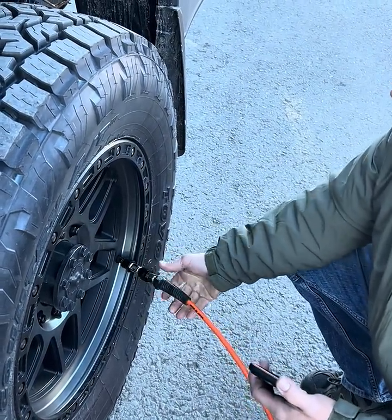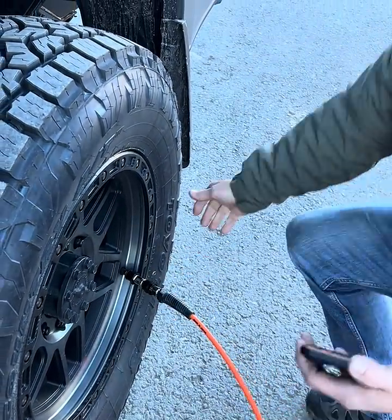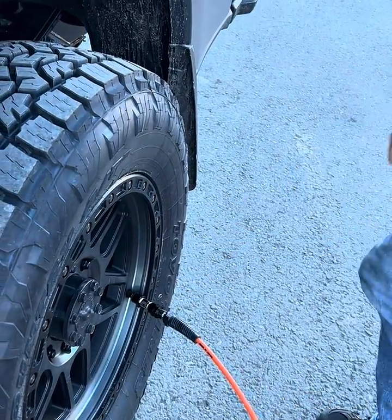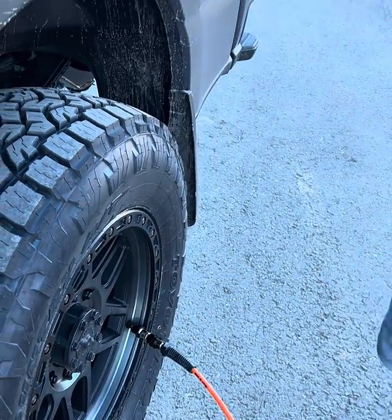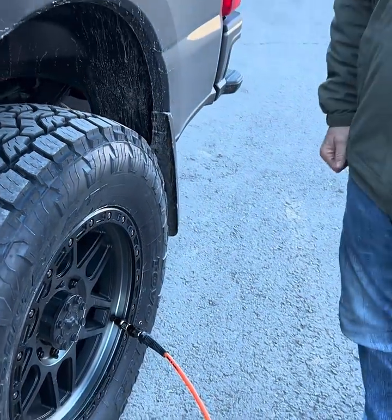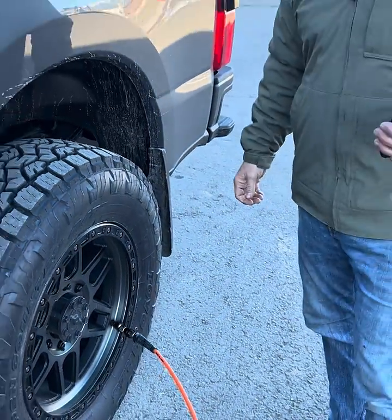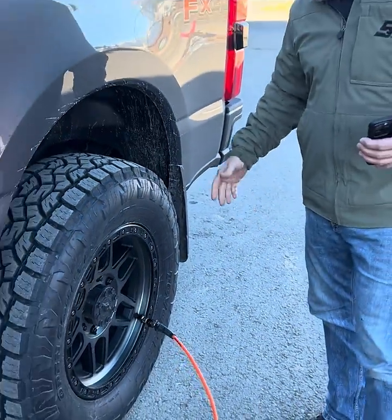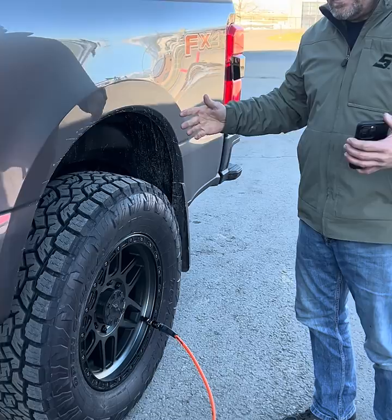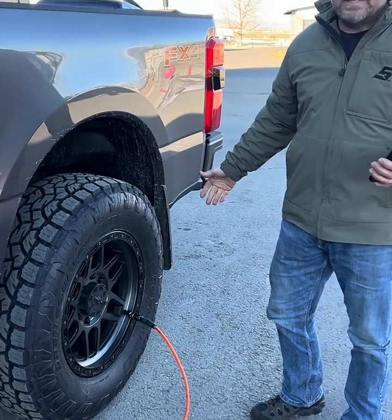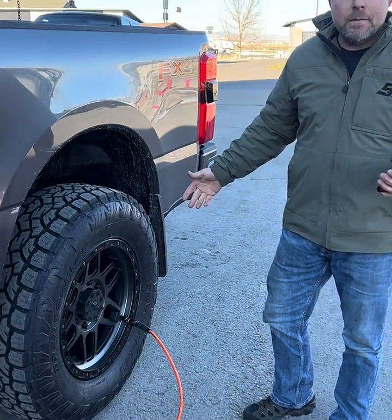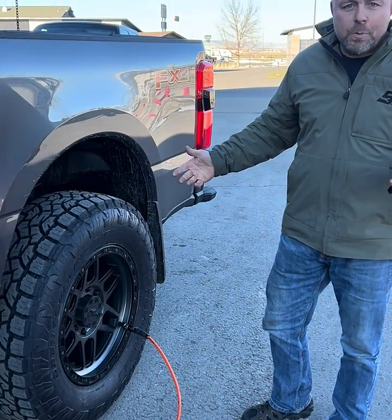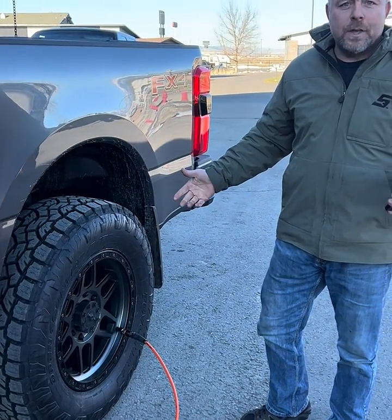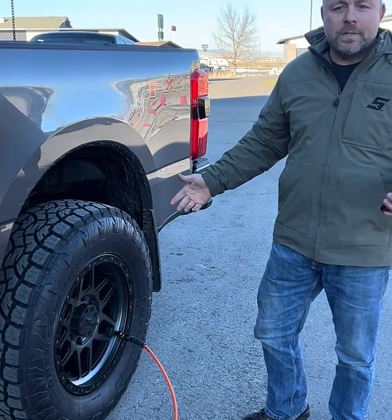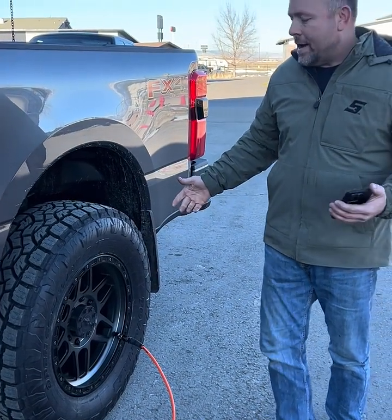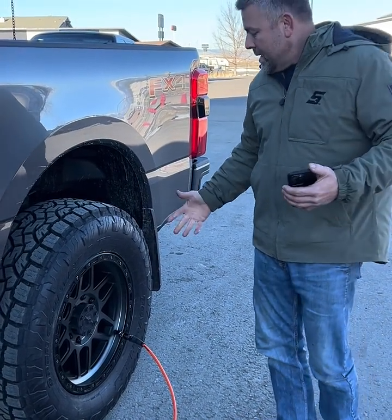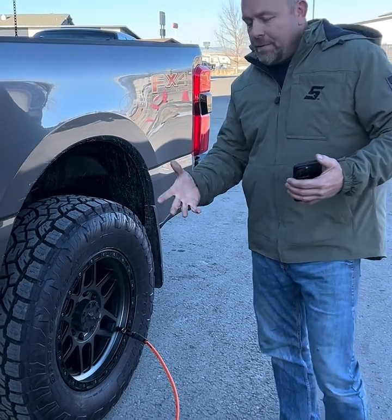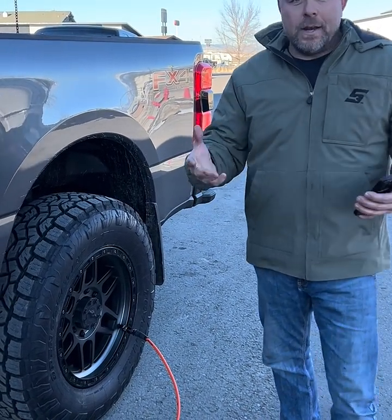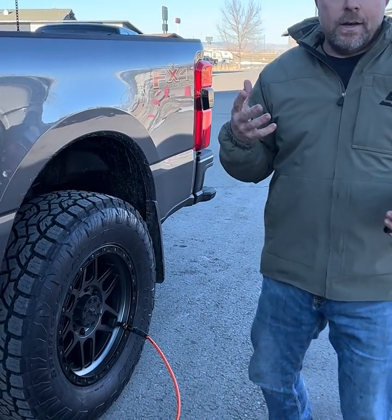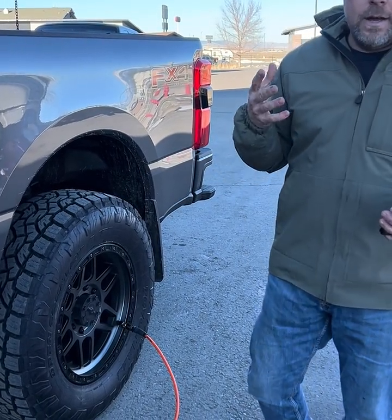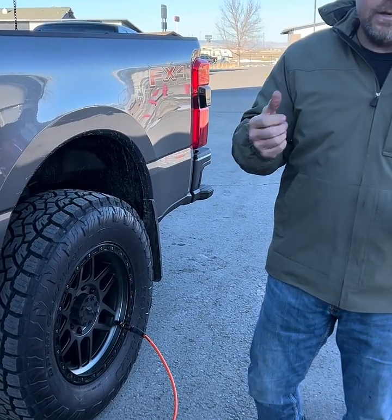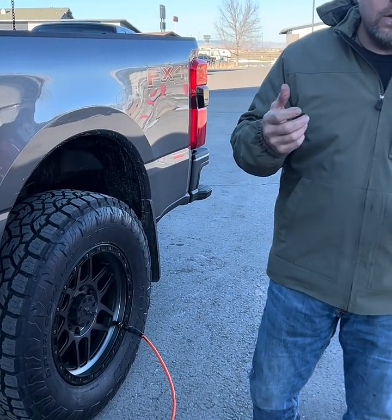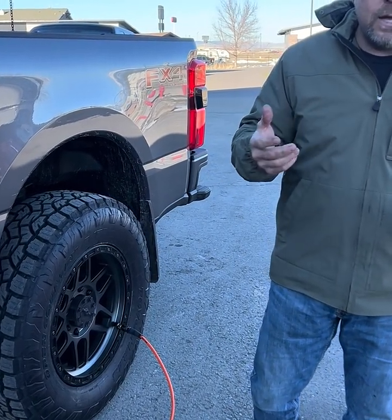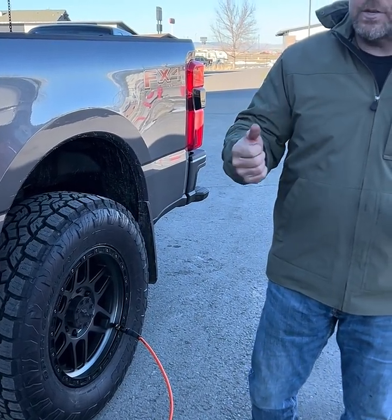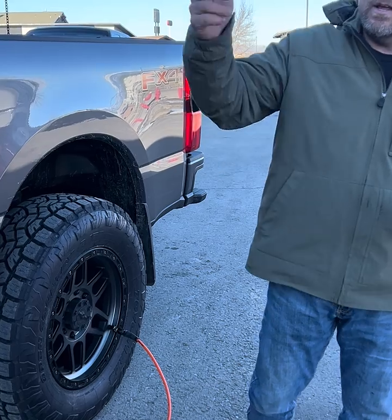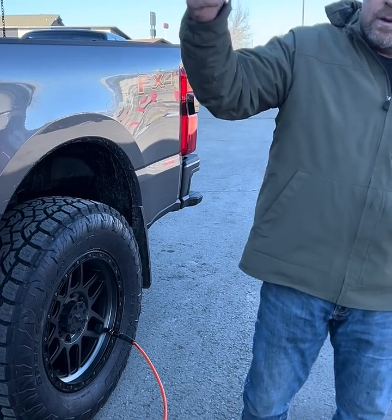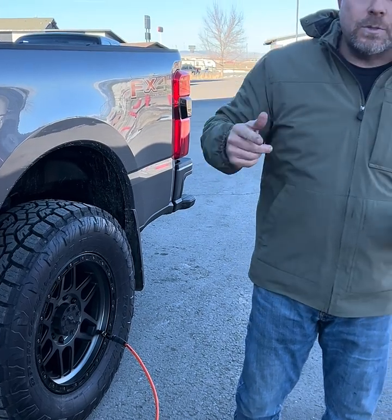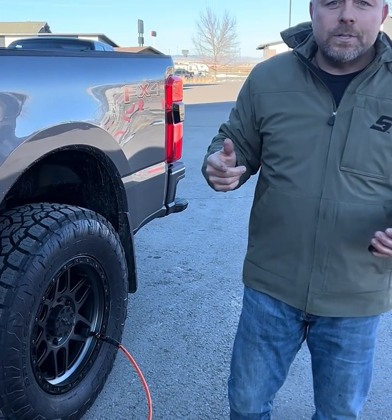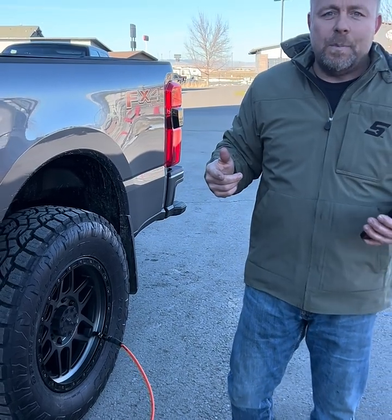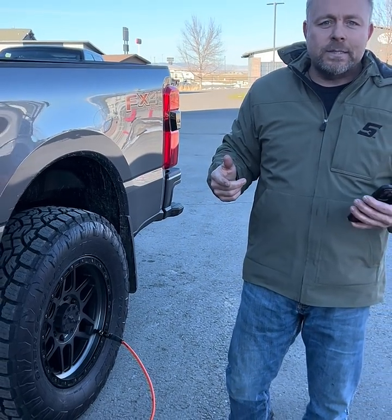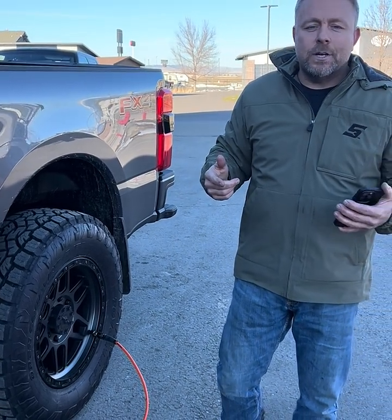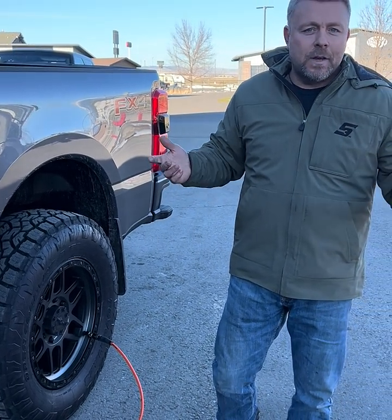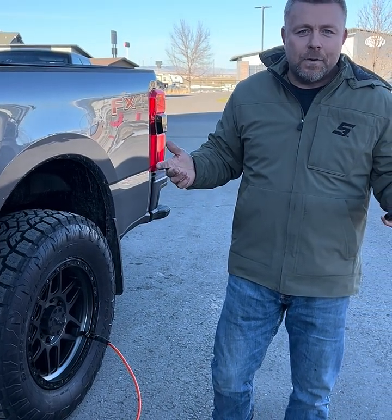It'll shut itself off at whatever predefined pressure, and then essentially you're just going to go ahead and start filling tires to the set pressure that you want it to be at.